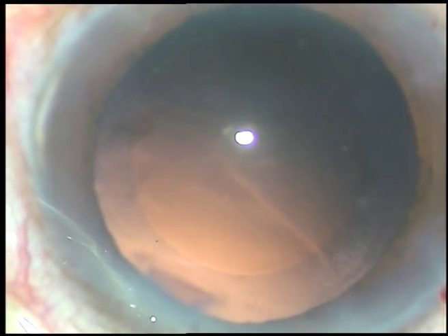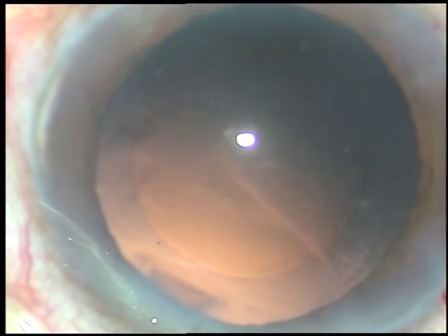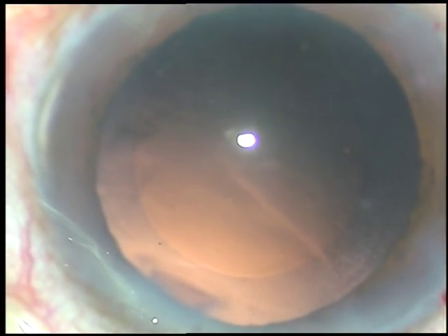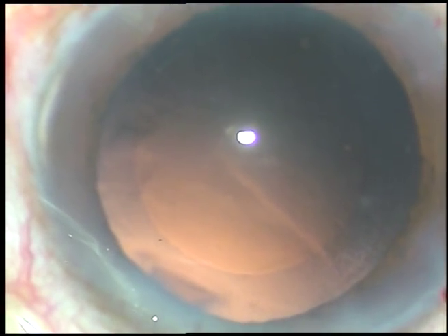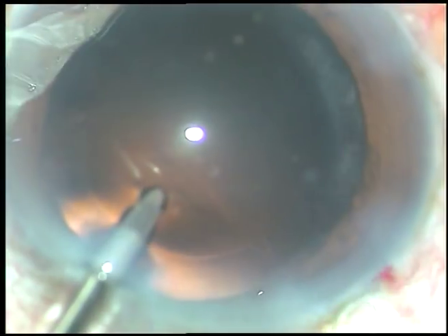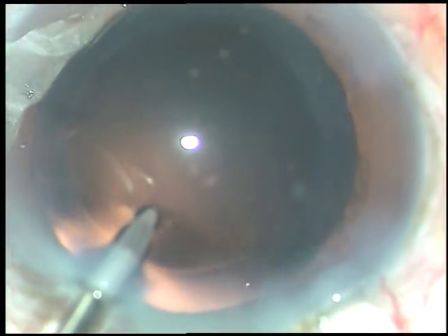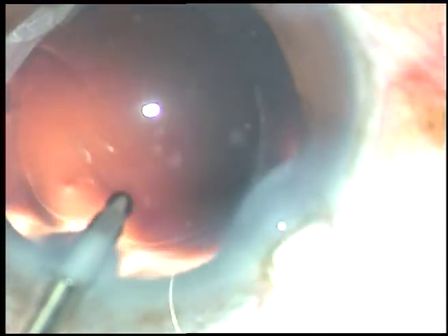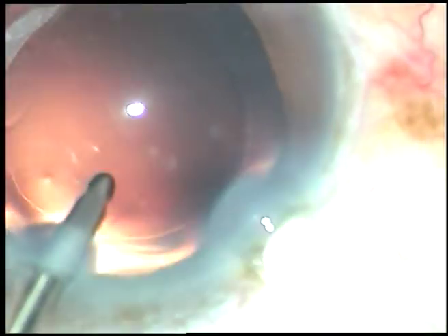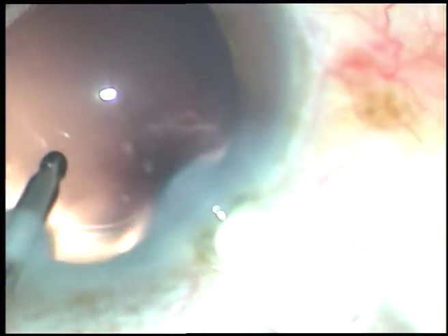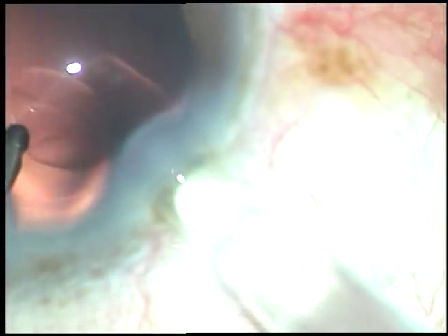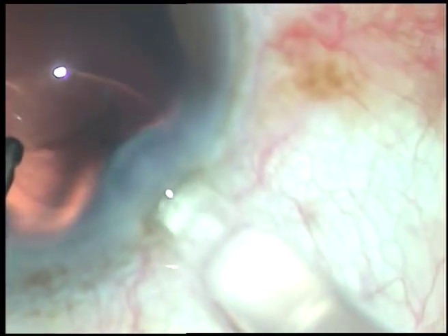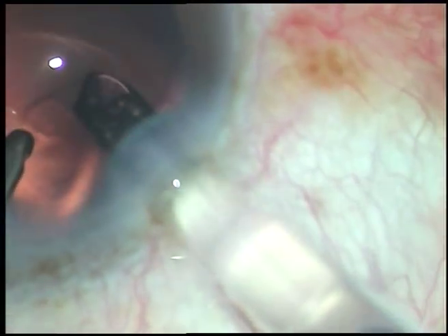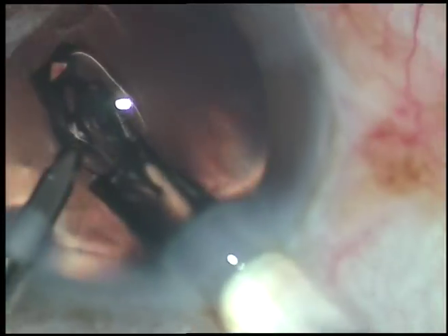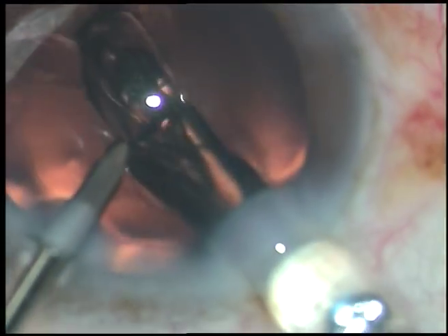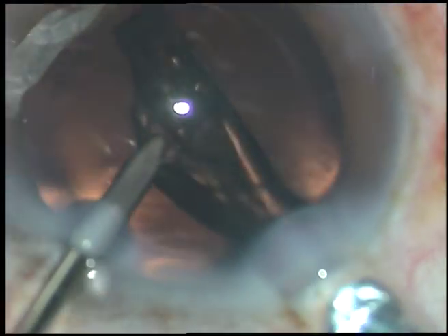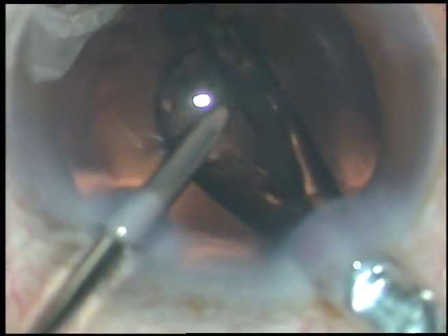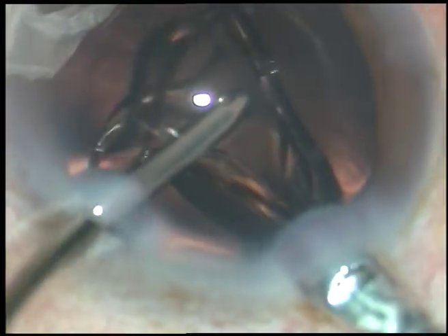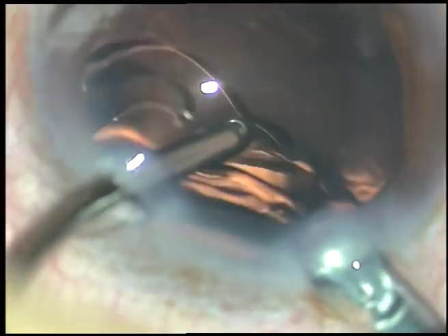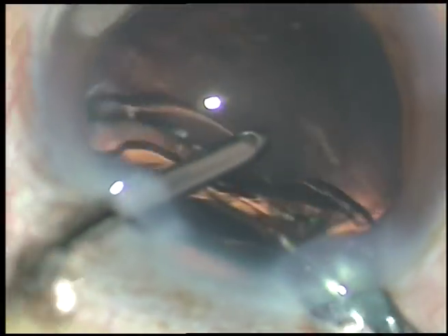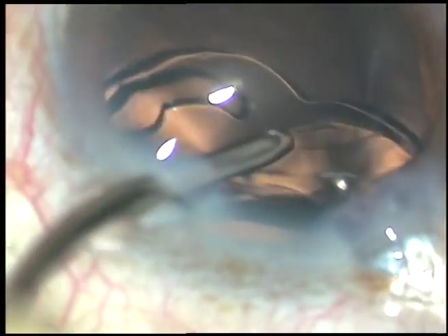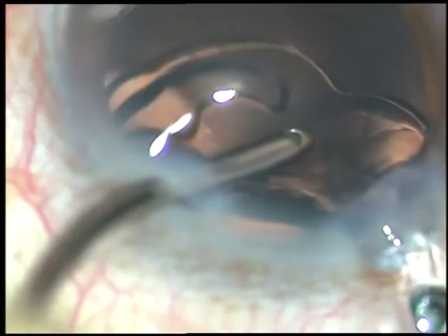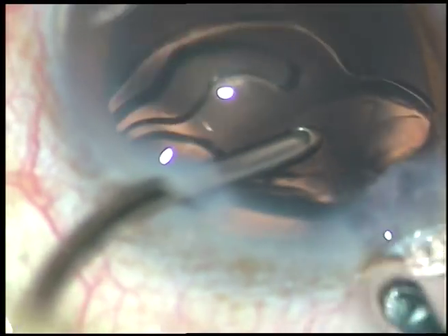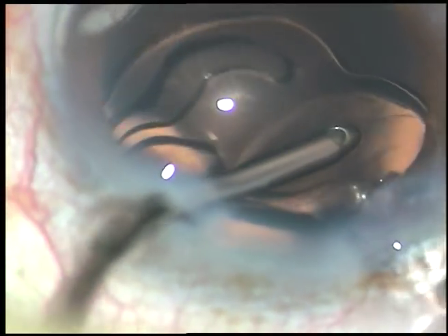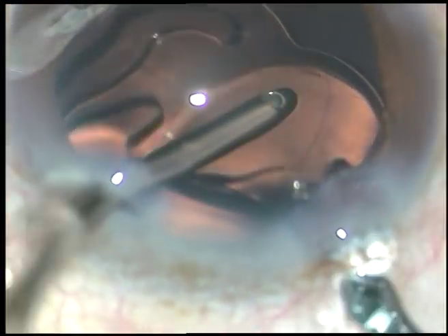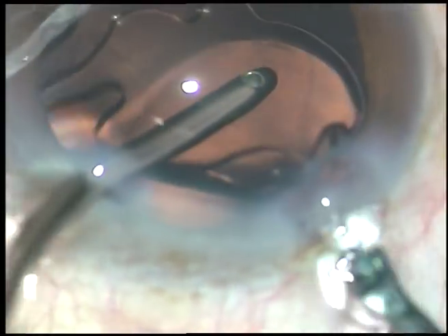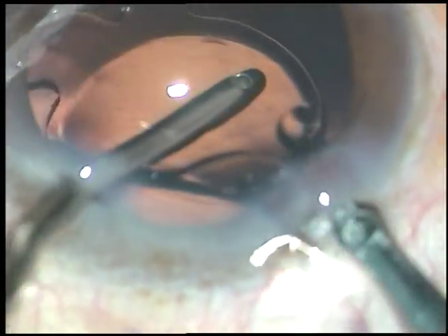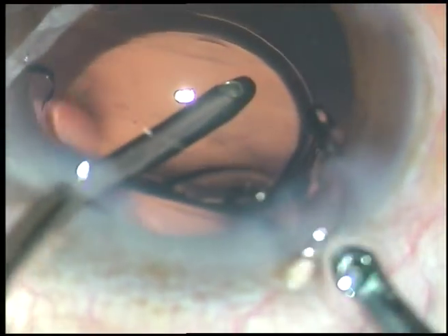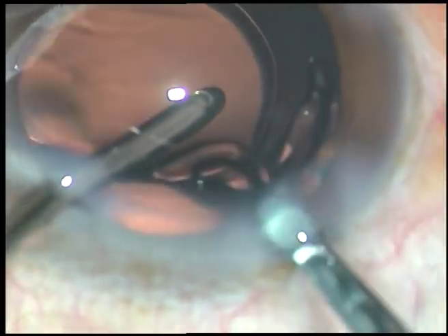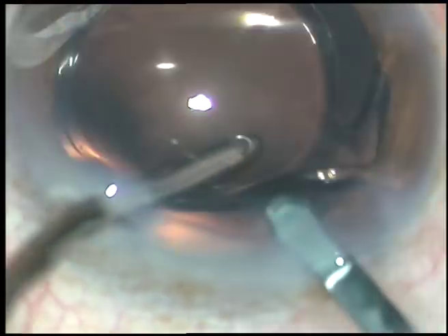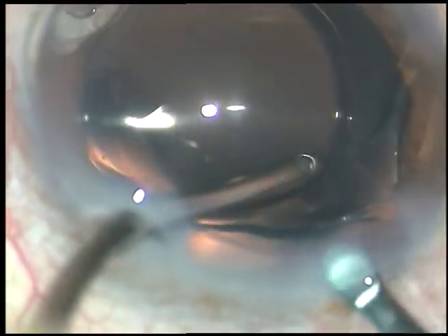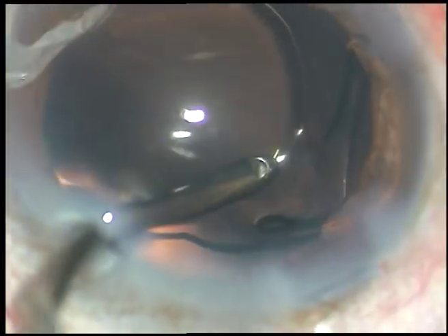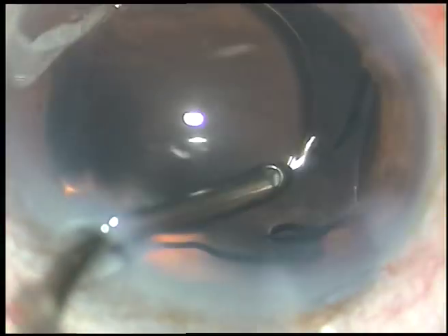The posterior capsule is clean. Now a hydrophilic acrylic foldable intraocular lens is being implanted in the capsular bag.